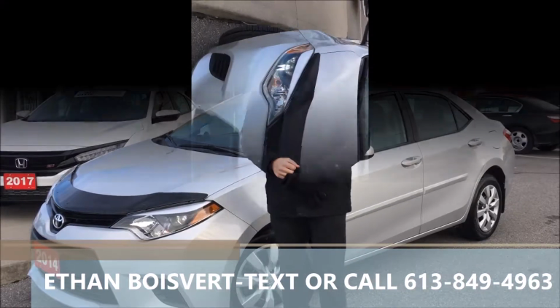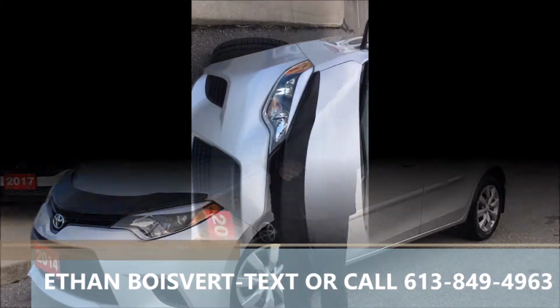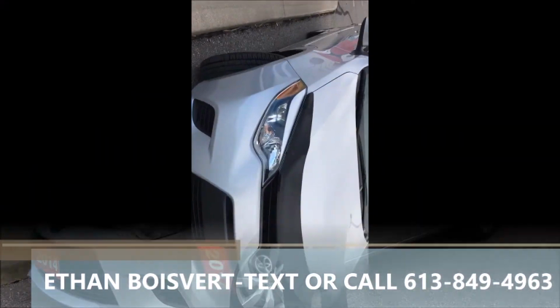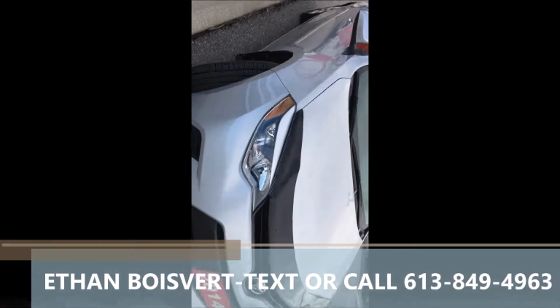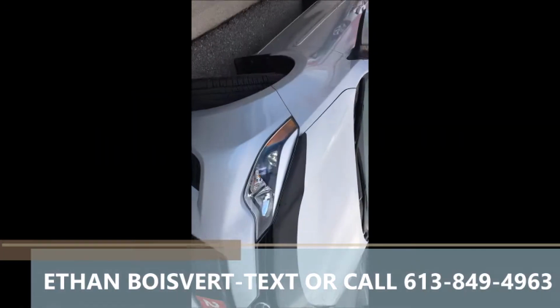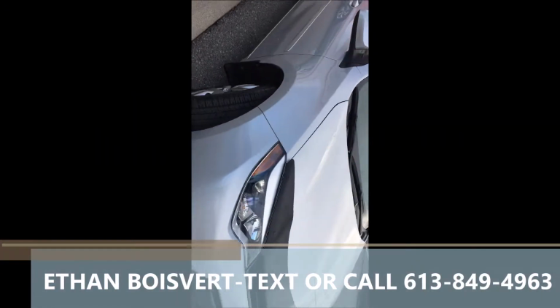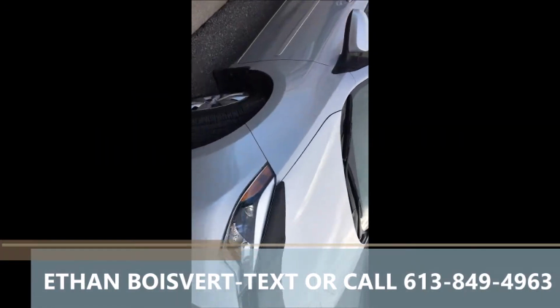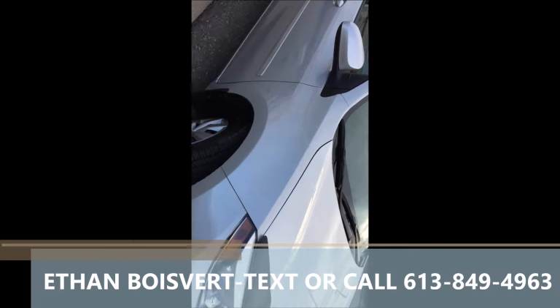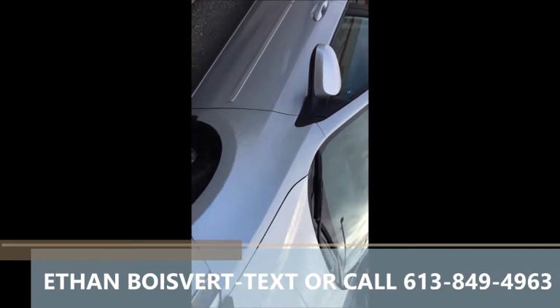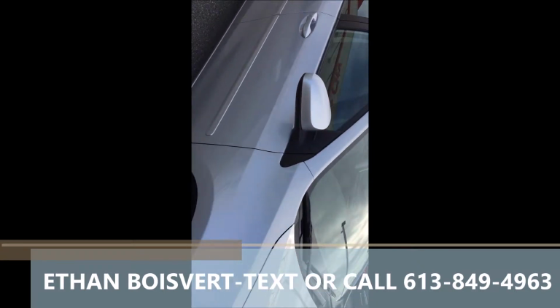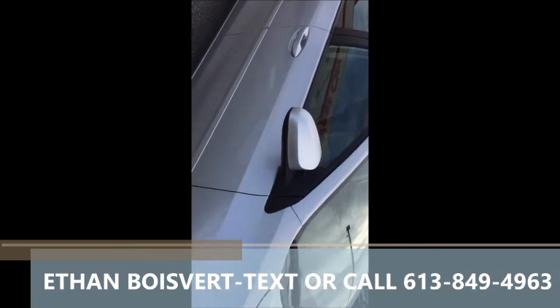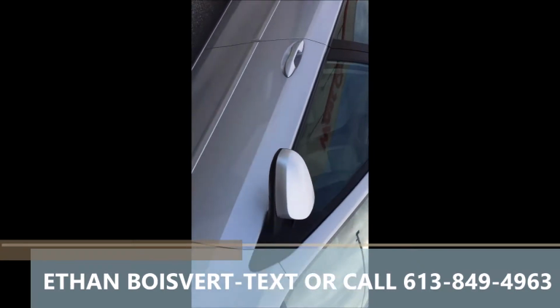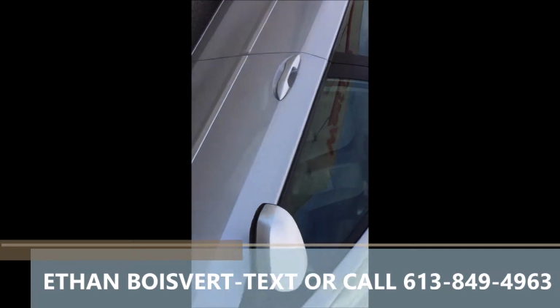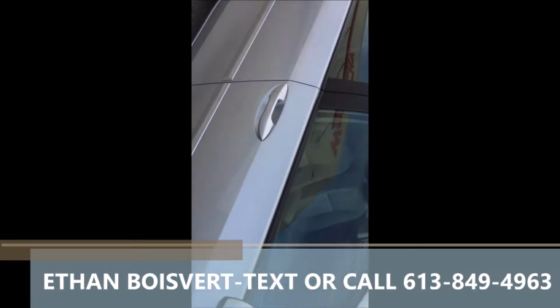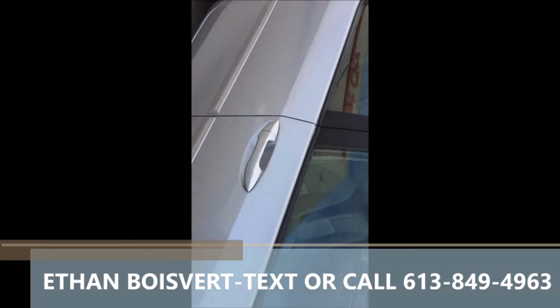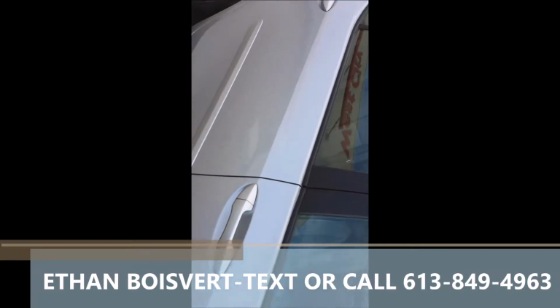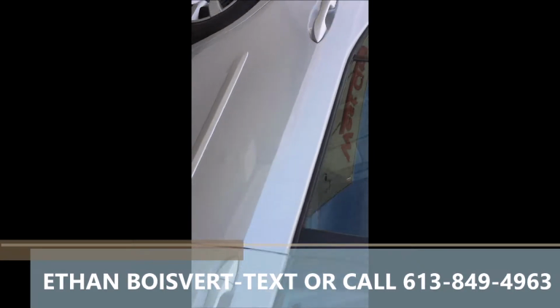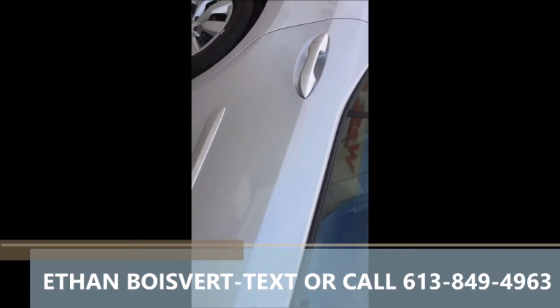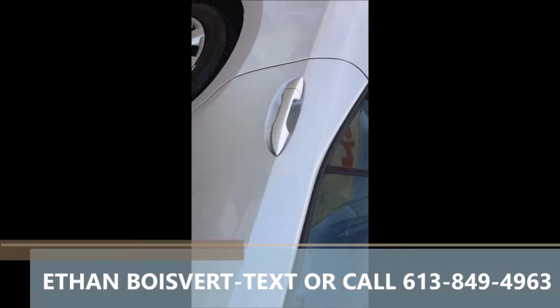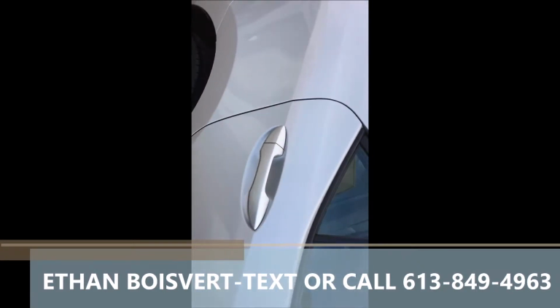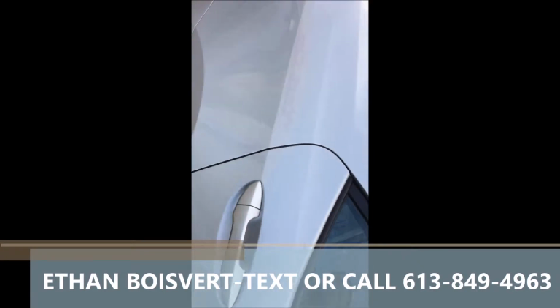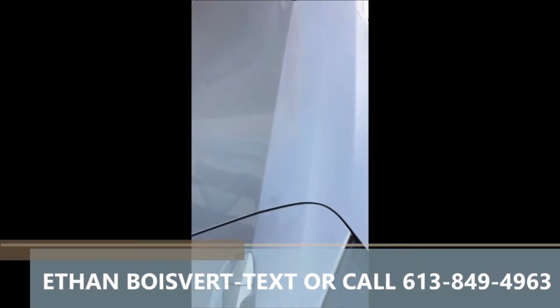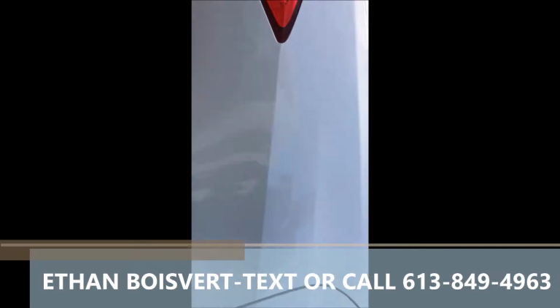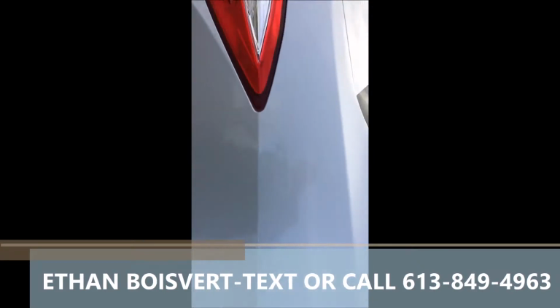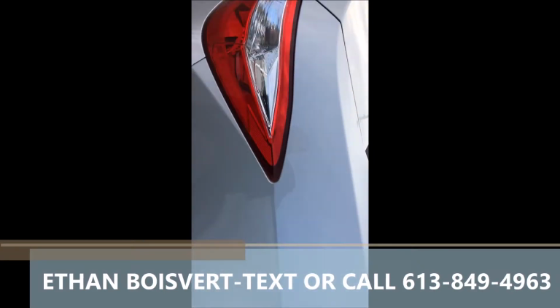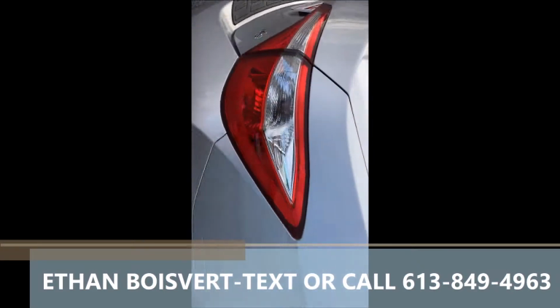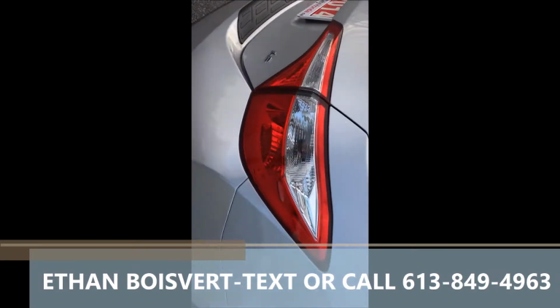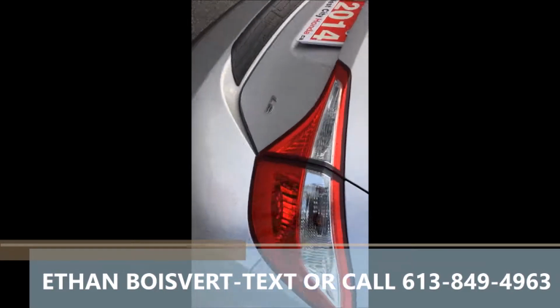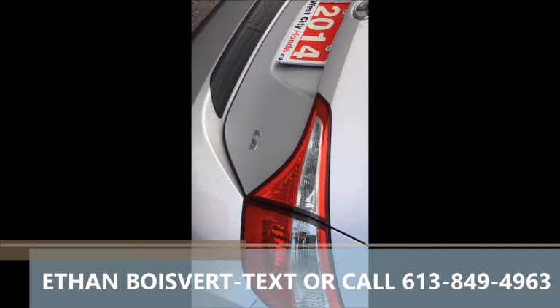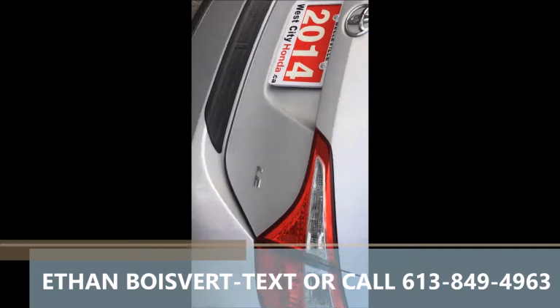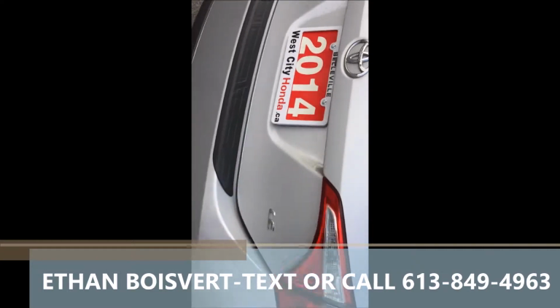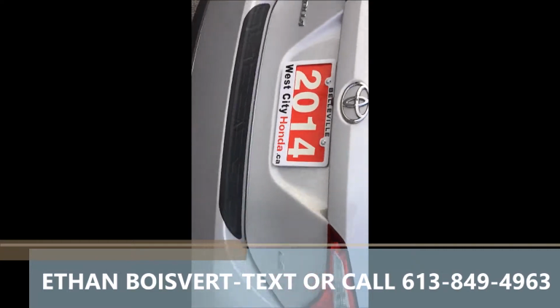This 2014 Toyota Corolla LE — of course, silver exterior, dark grey fabric interior.